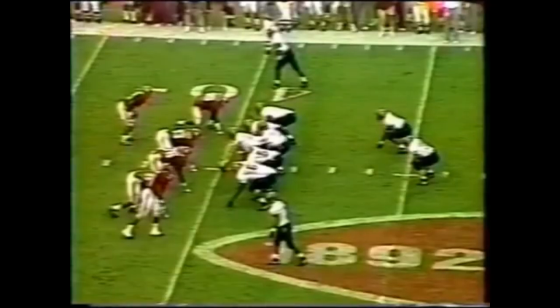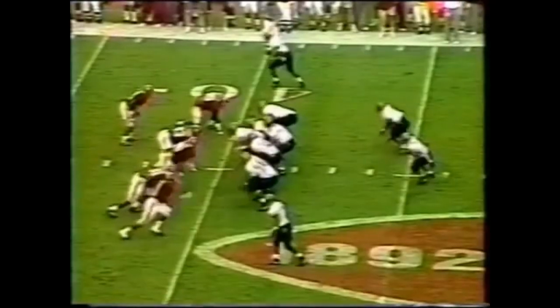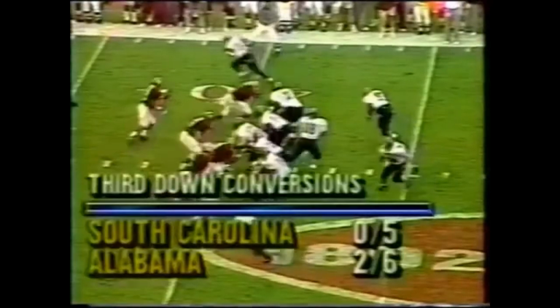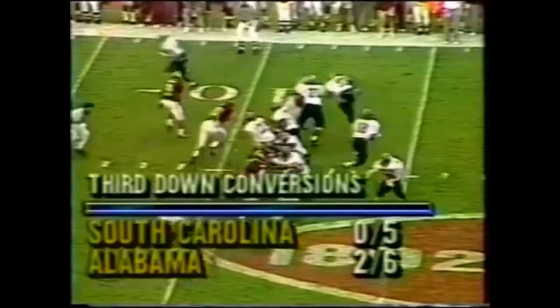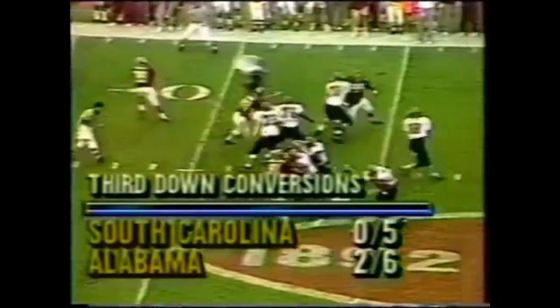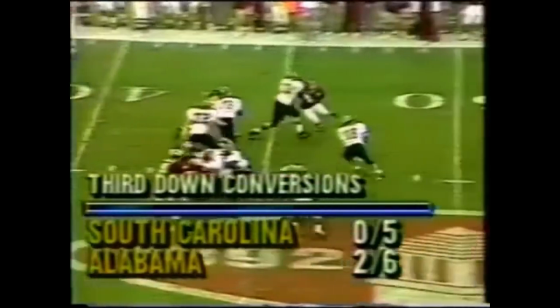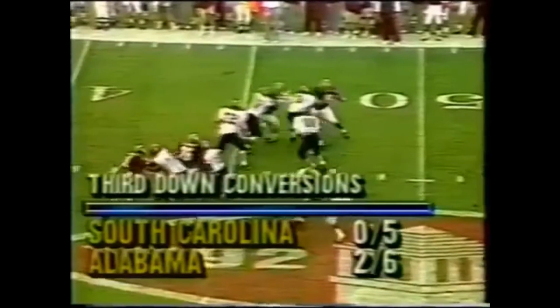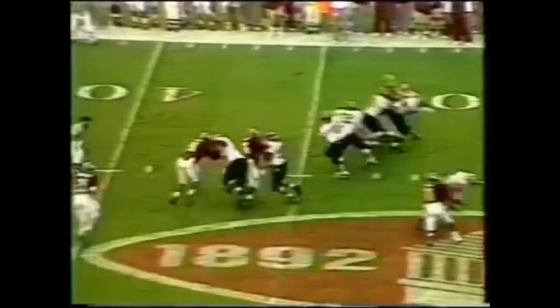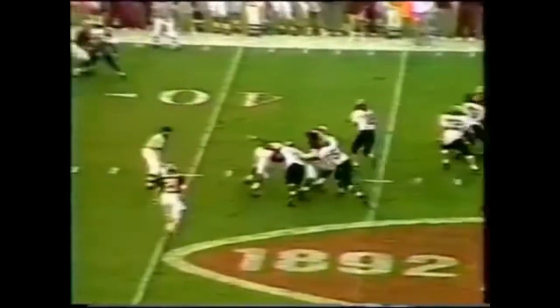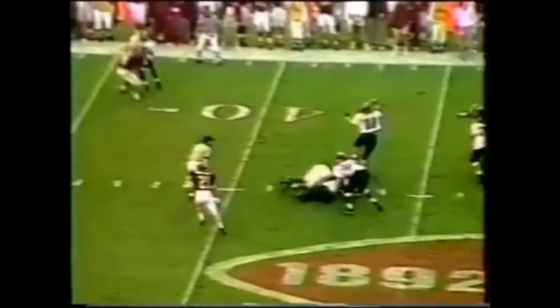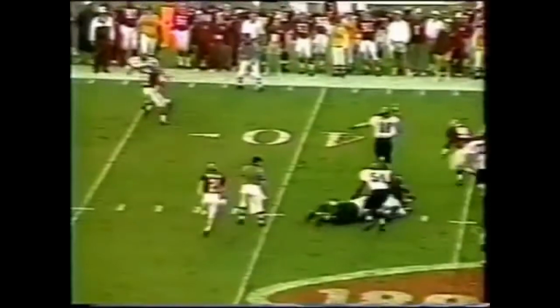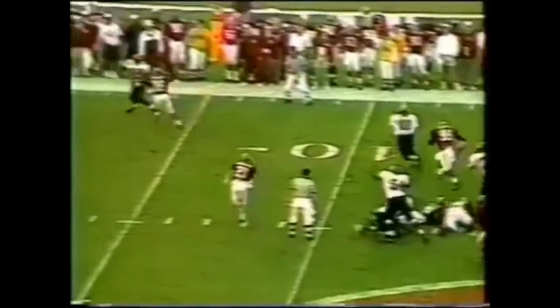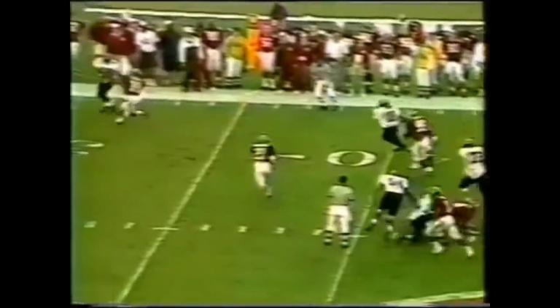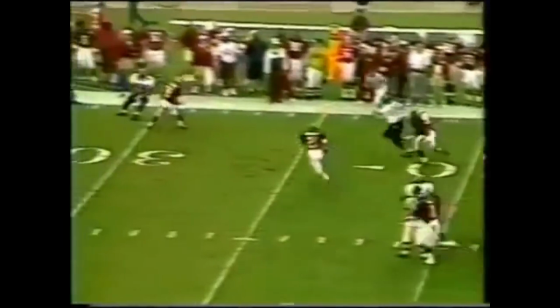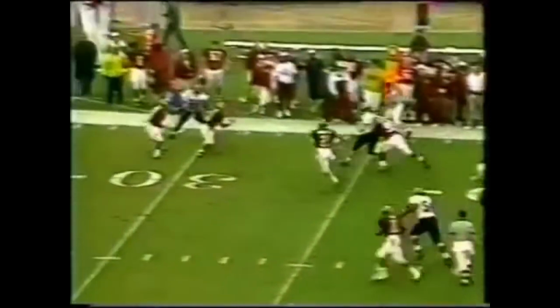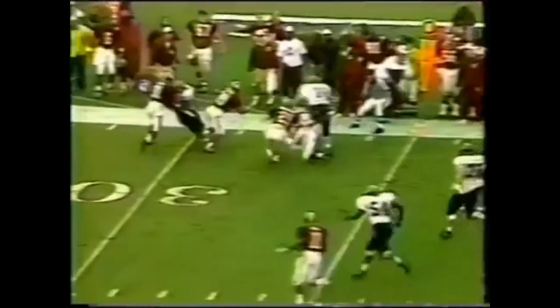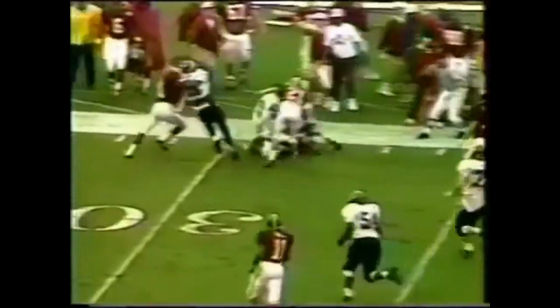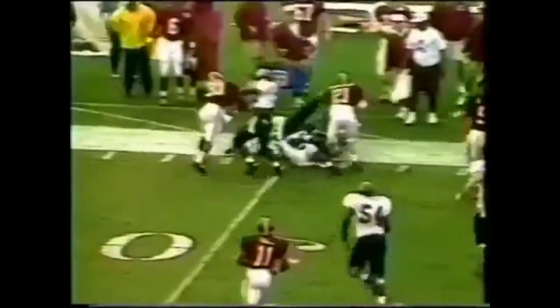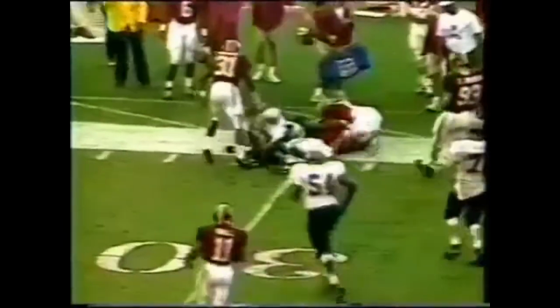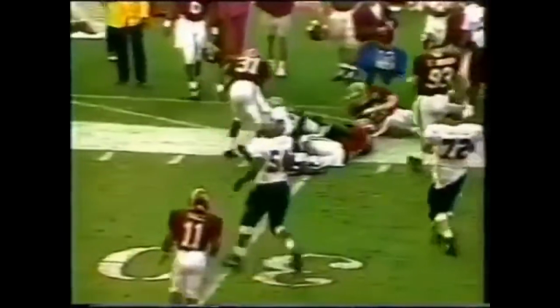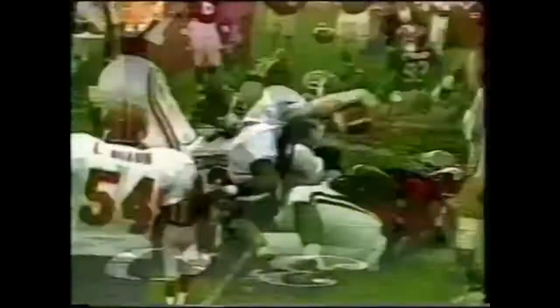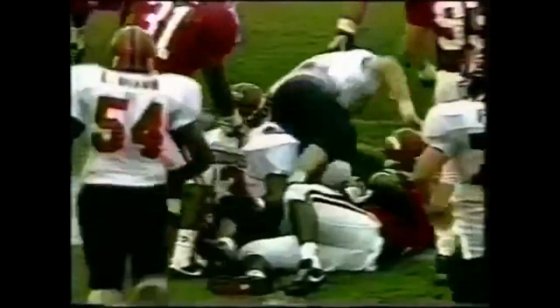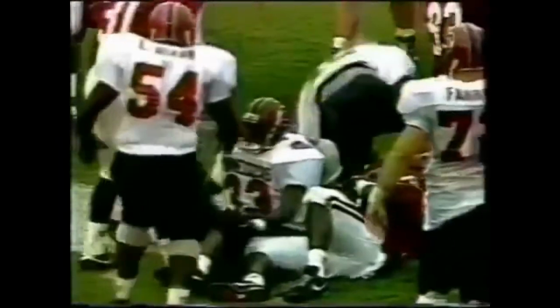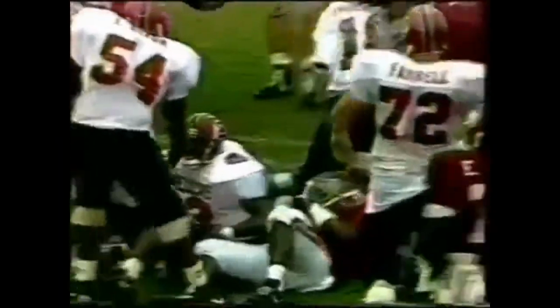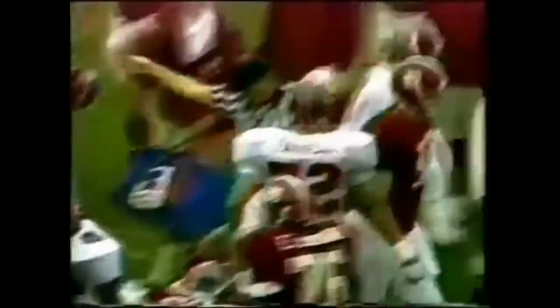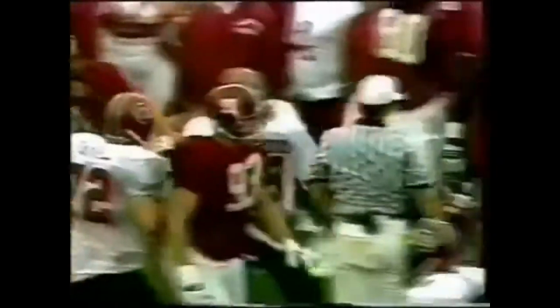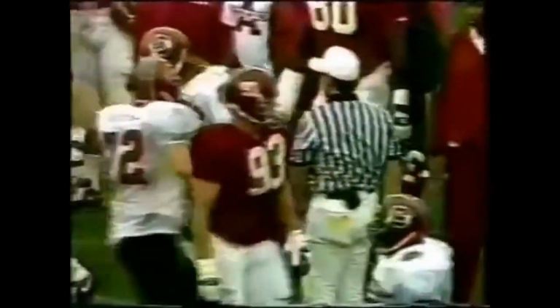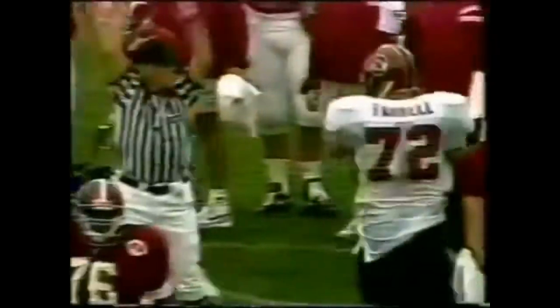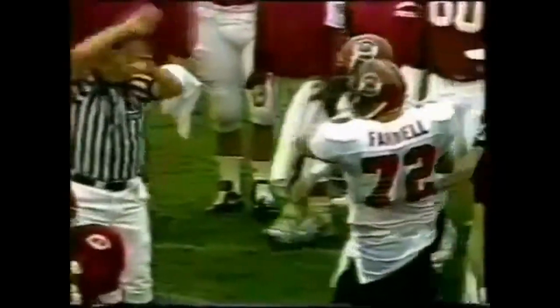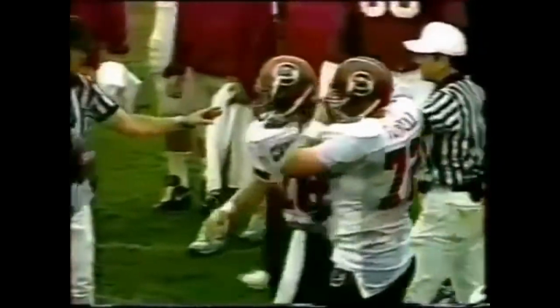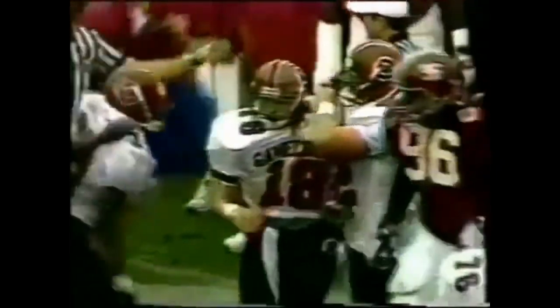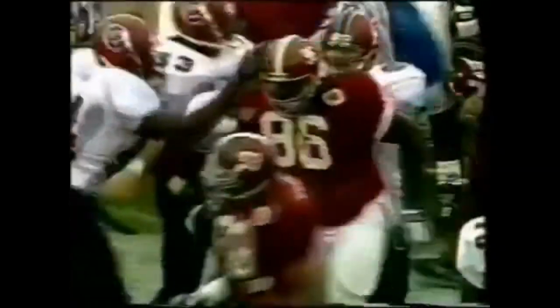Penny Hill, quarterback, straight back. He scrambles and grabs the first down at the 35. And that's the first time in a long time that any team has converted a third down play against the Tide defense.